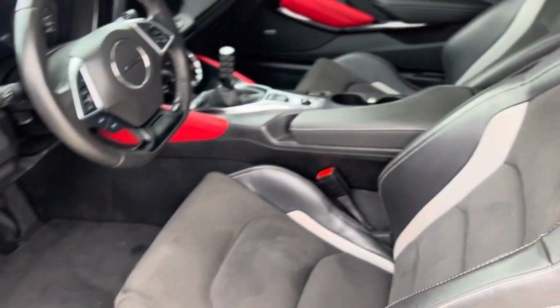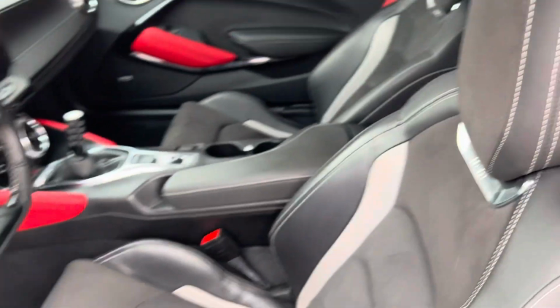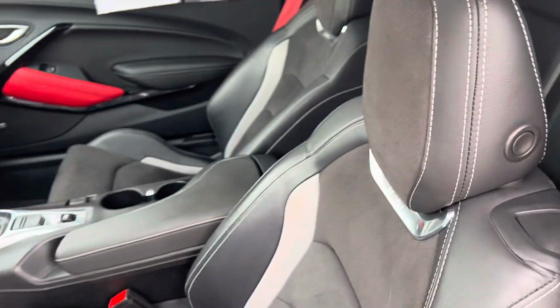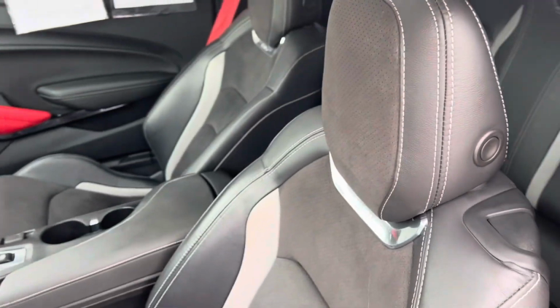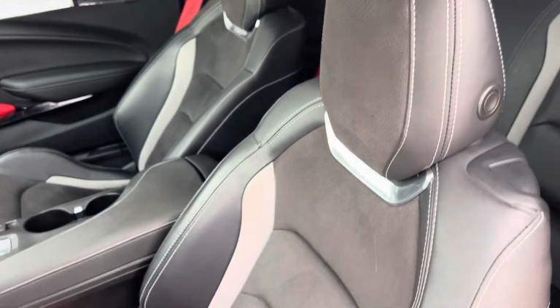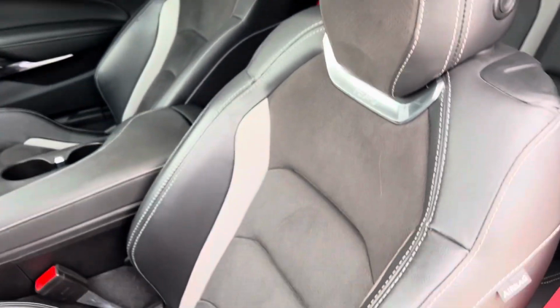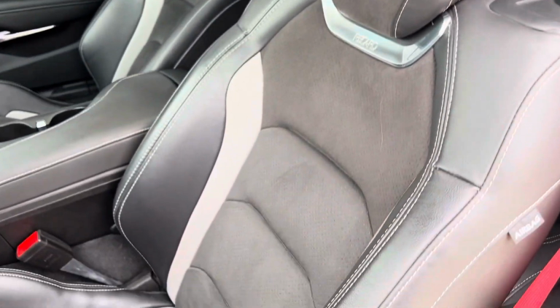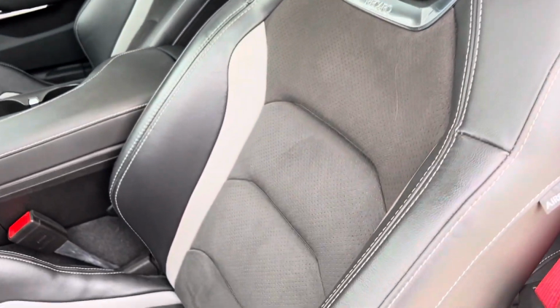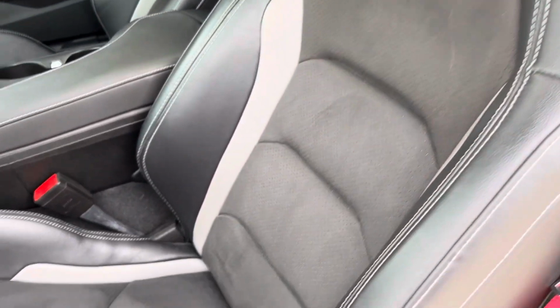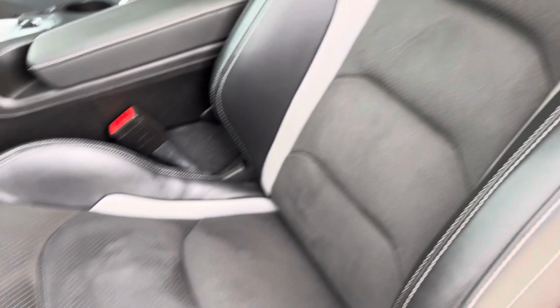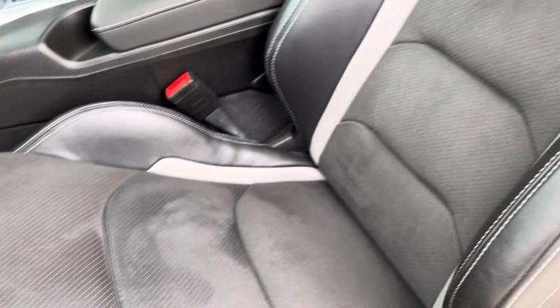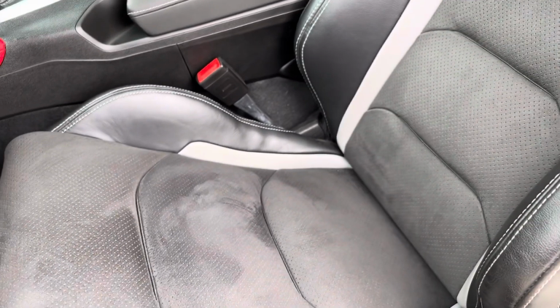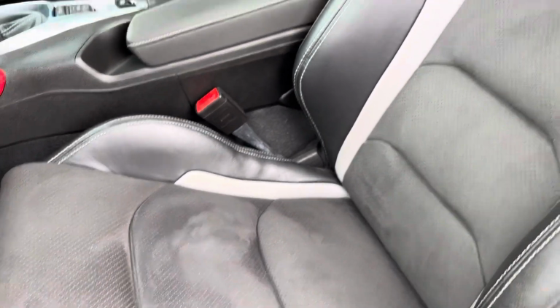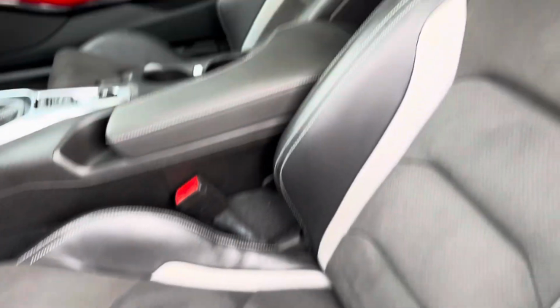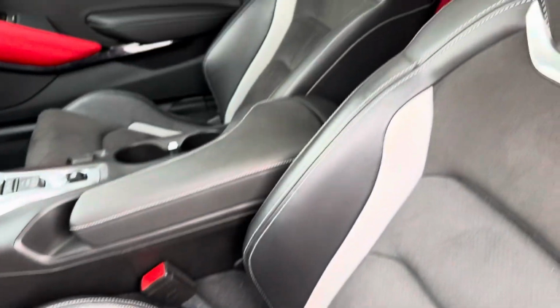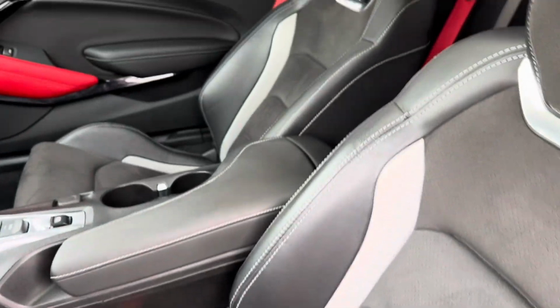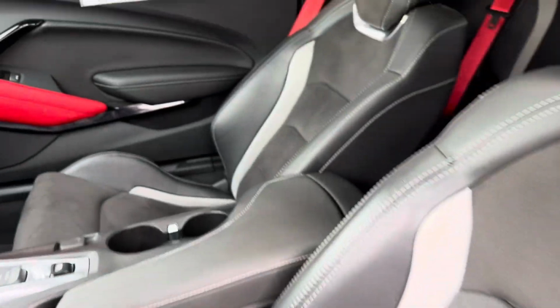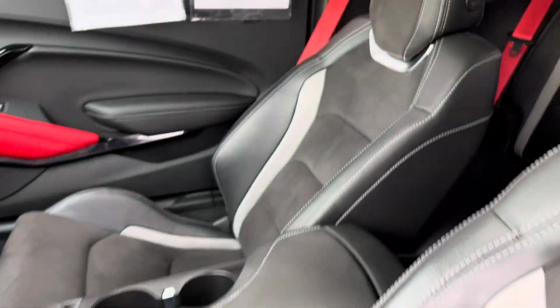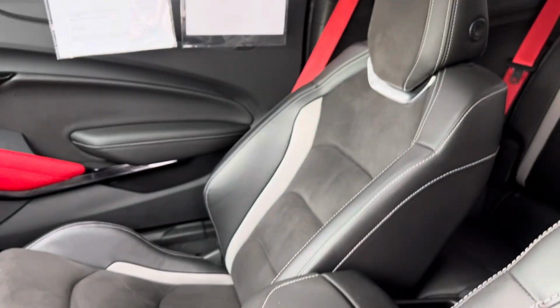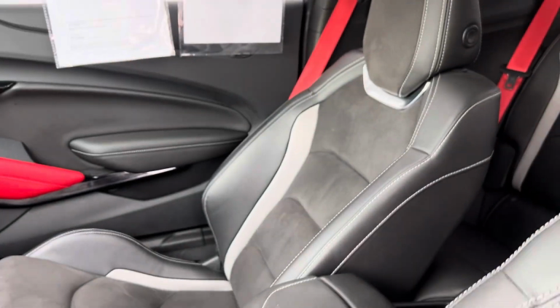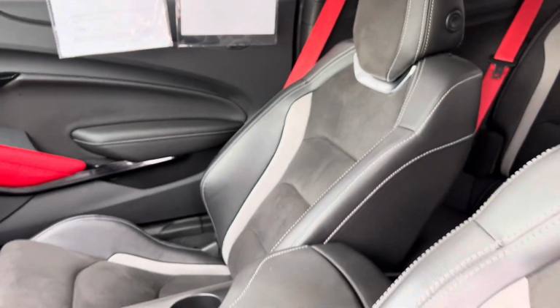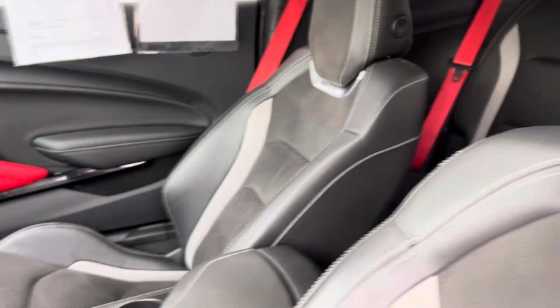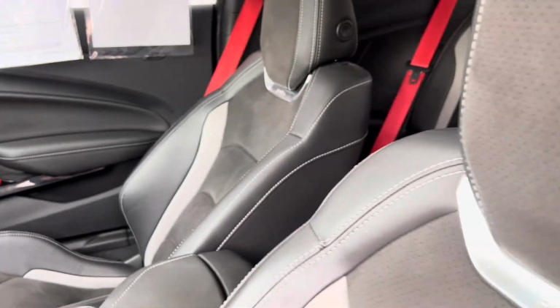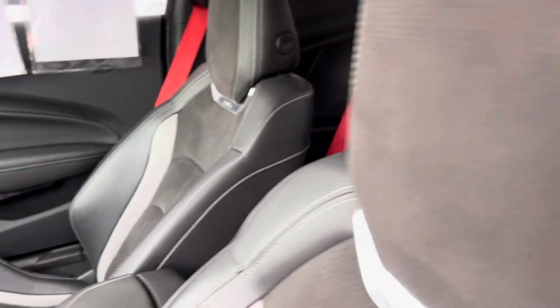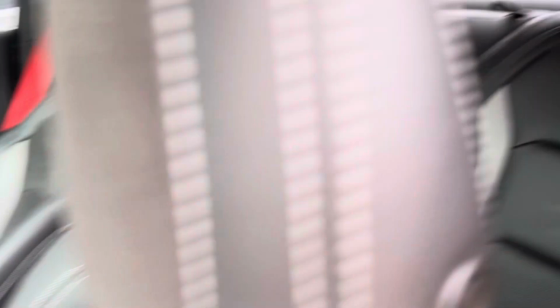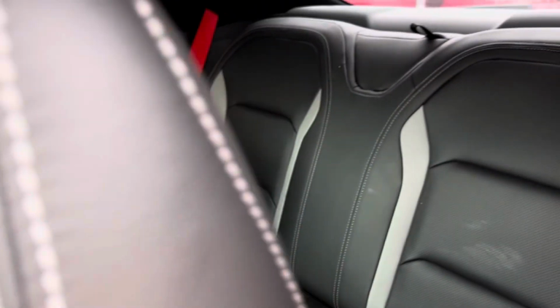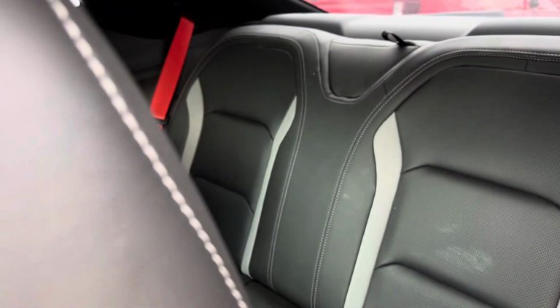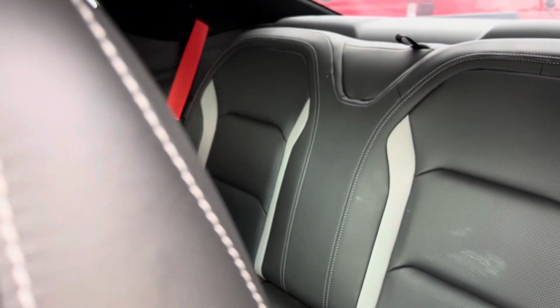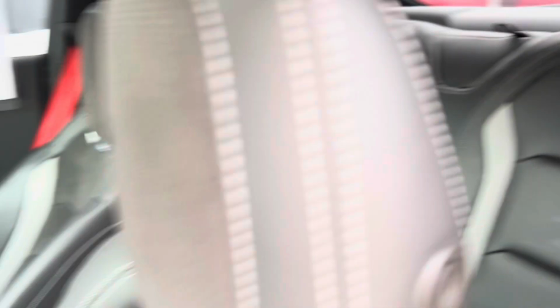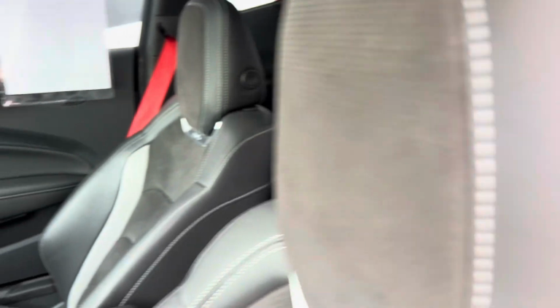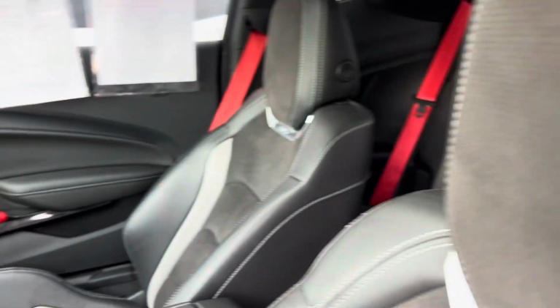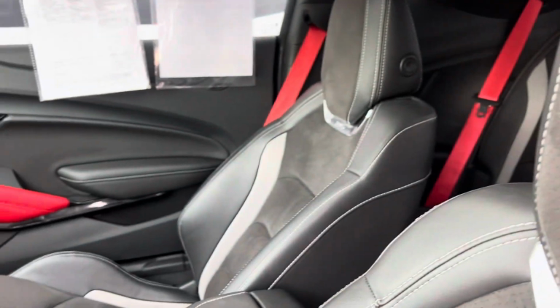The seats in this are also in very good condition, with the Recaro seats. The back seats look great as well.